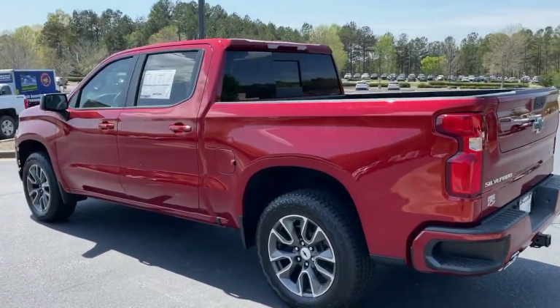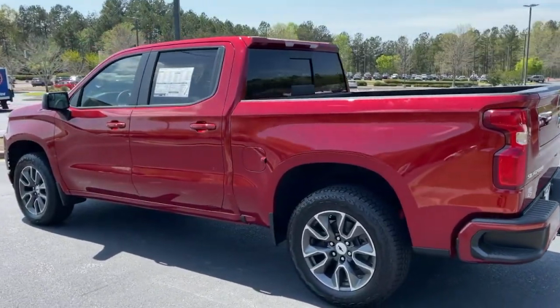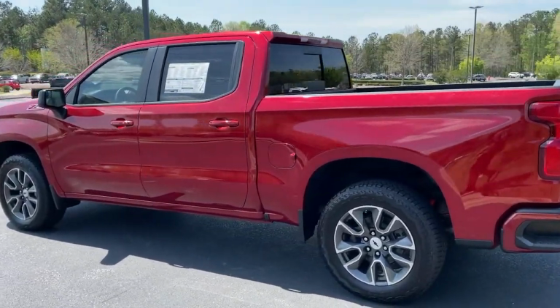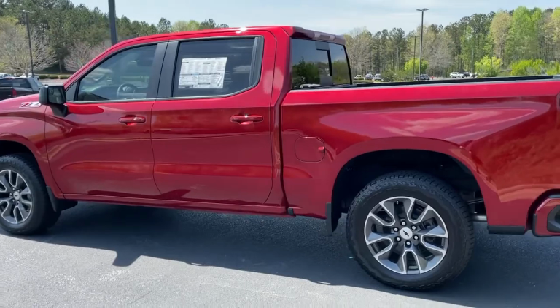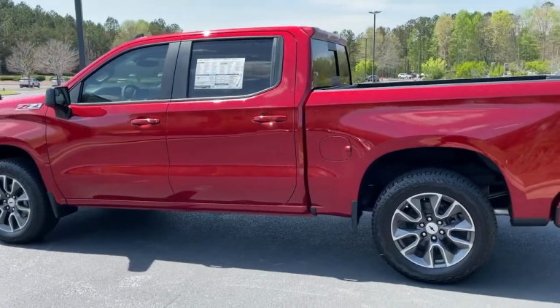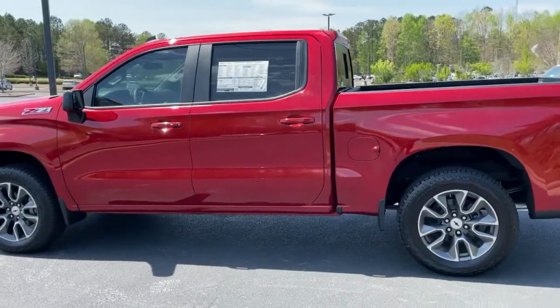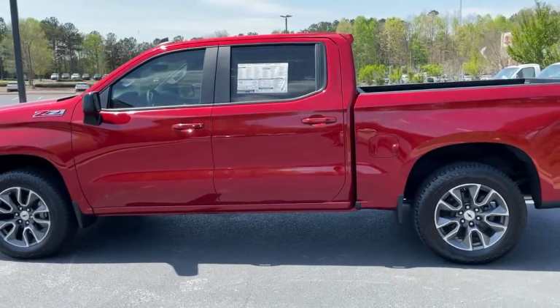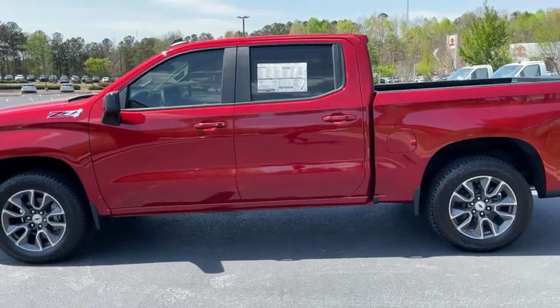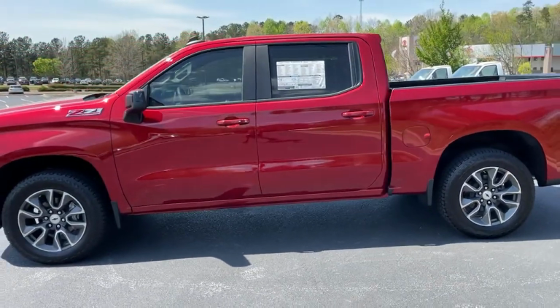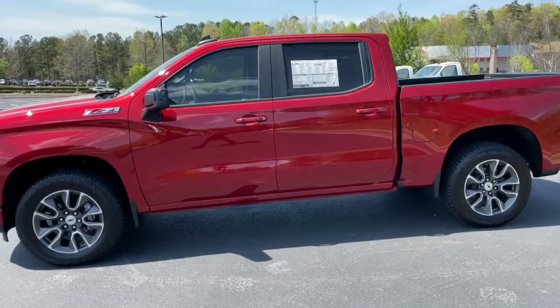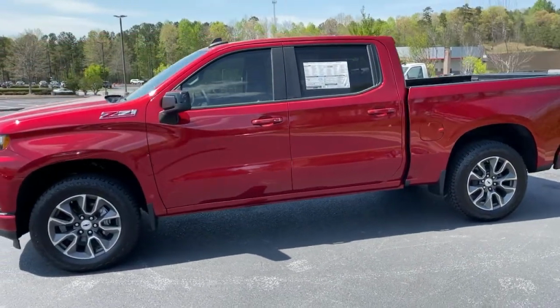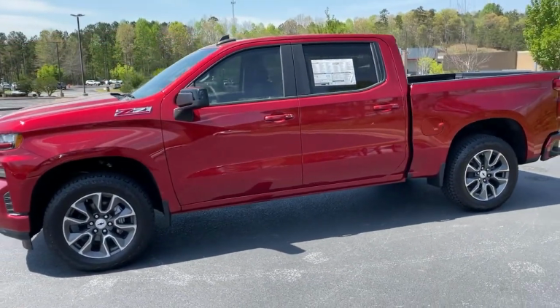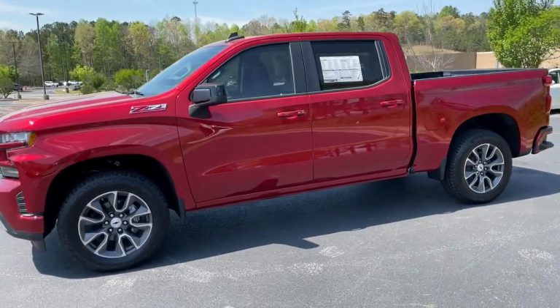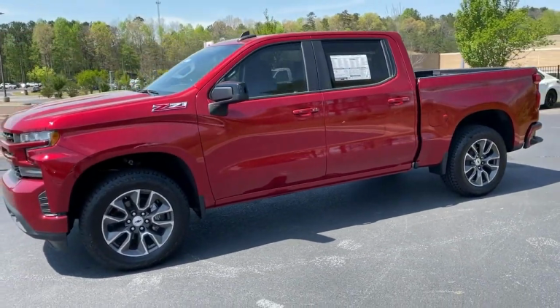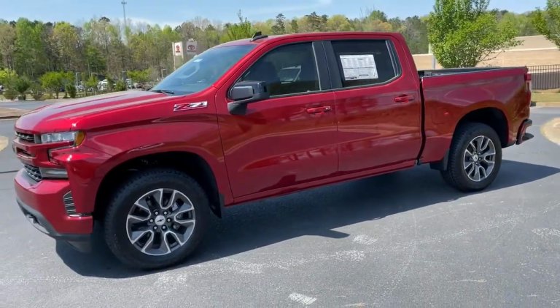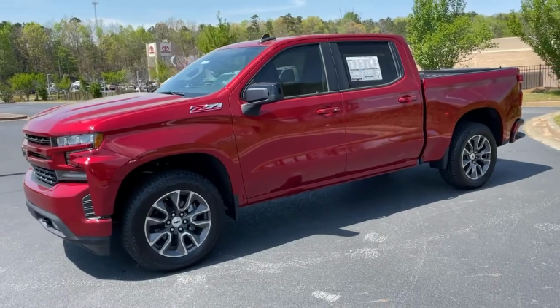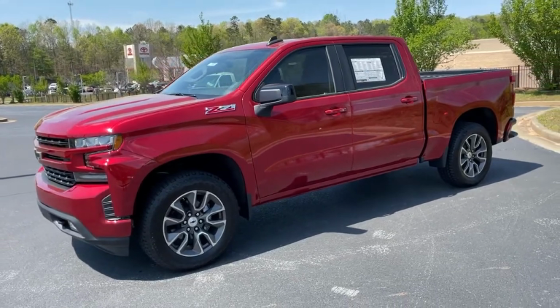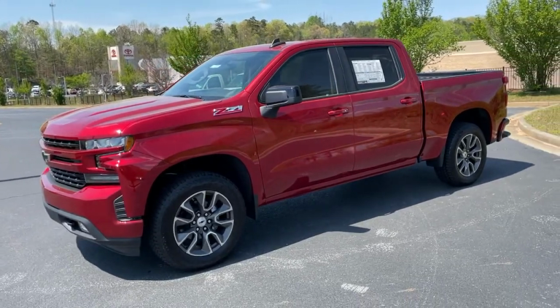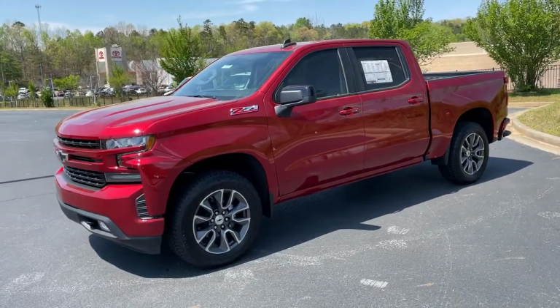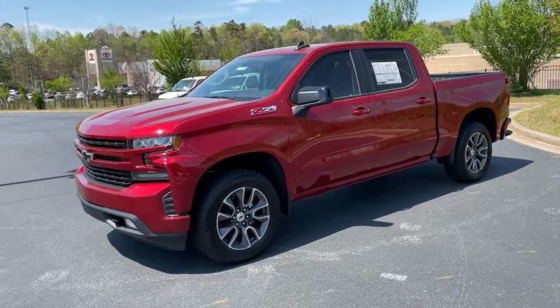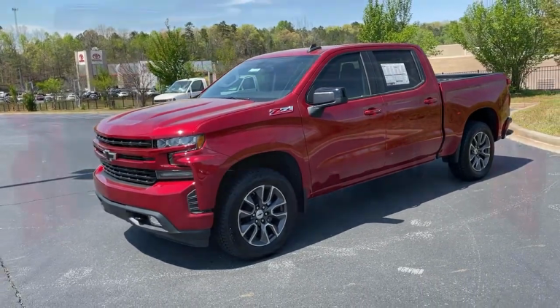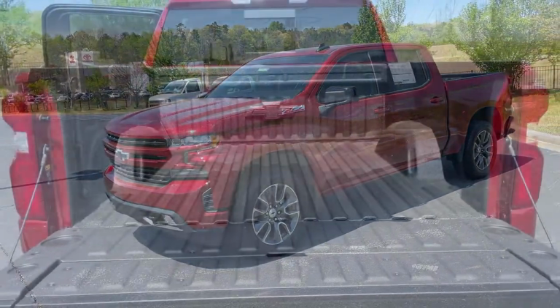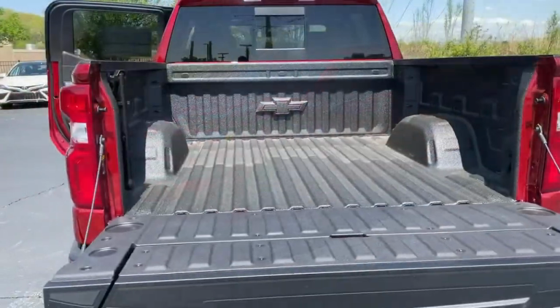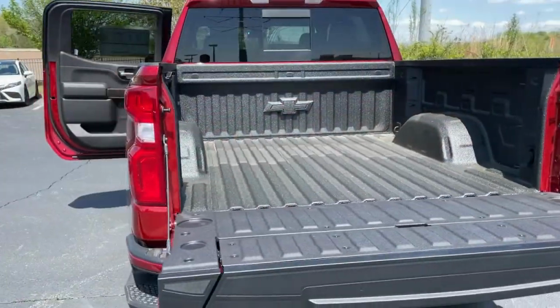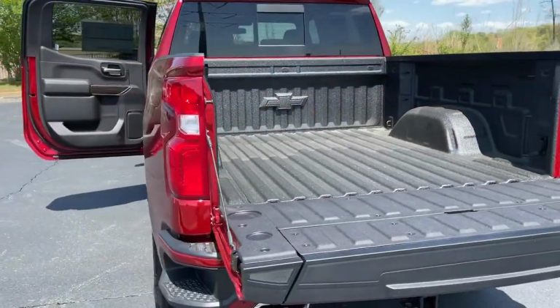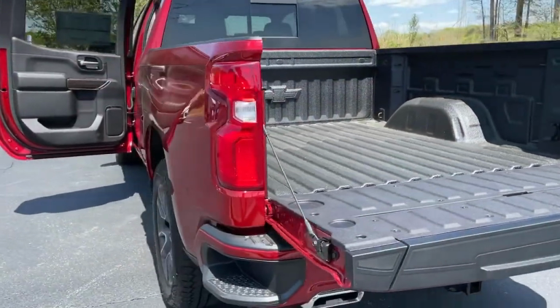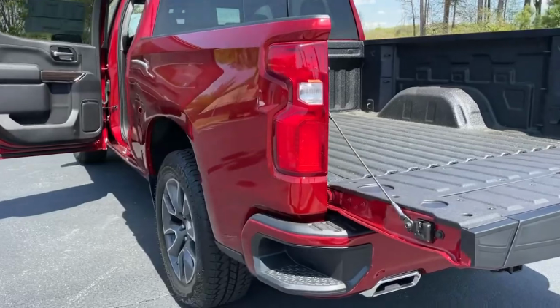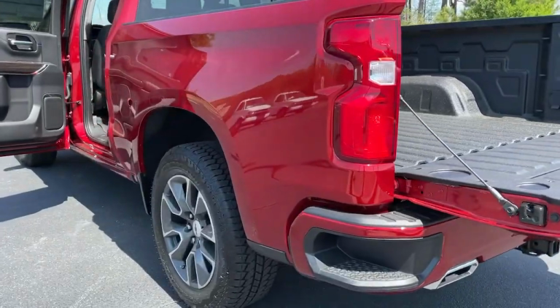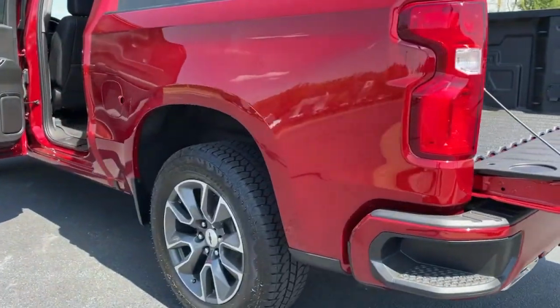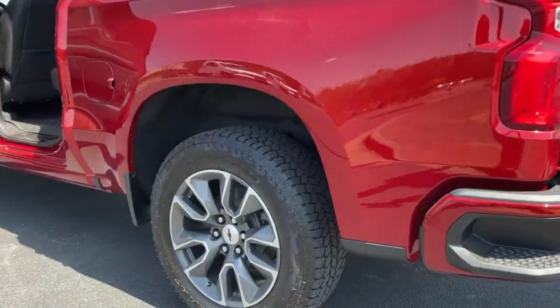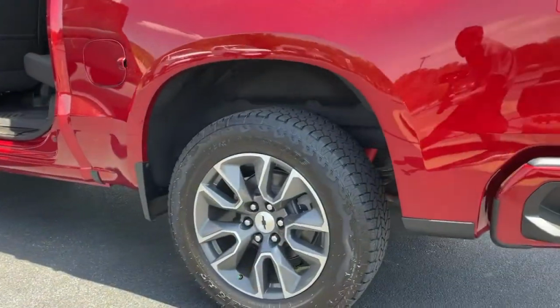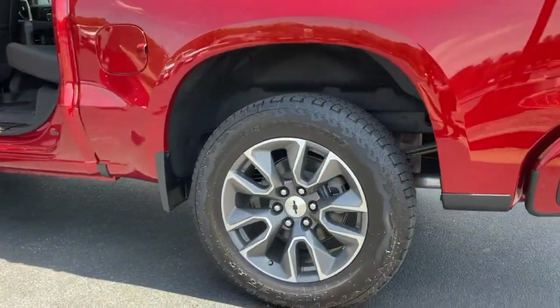wi-fi hotspot, Bluetooth connection, aluminum wheels, locking limited slip differential, tow hooks, tow hitch. Work smart in the comfortable, connected Silverado 1500 — drive it today.